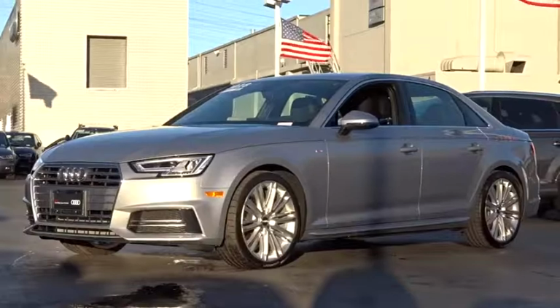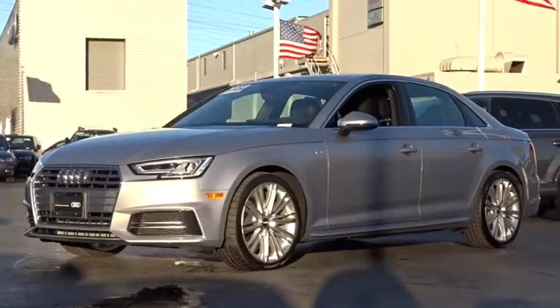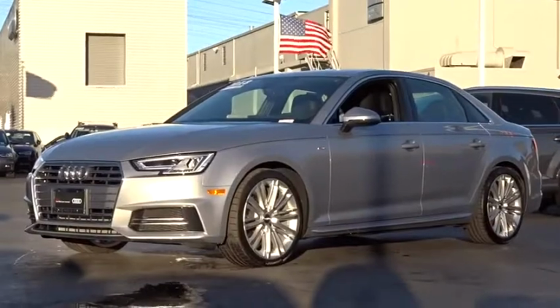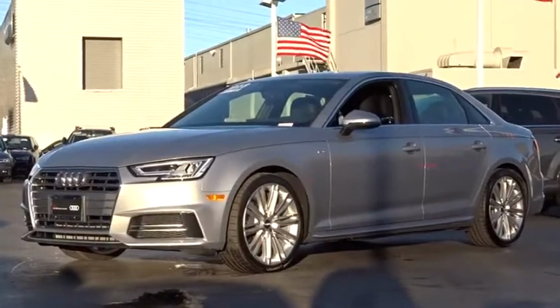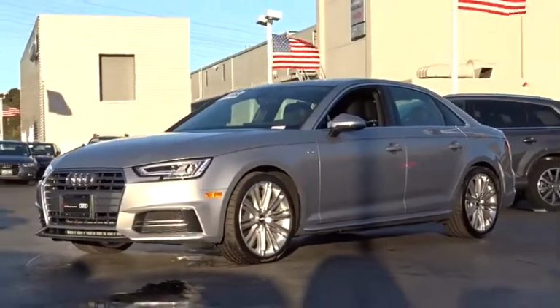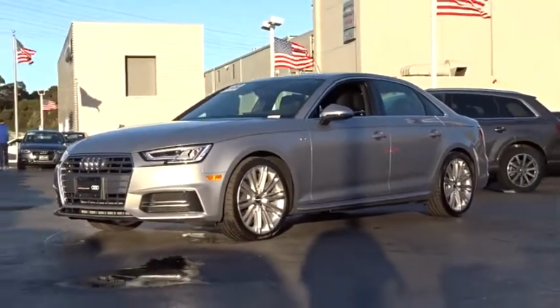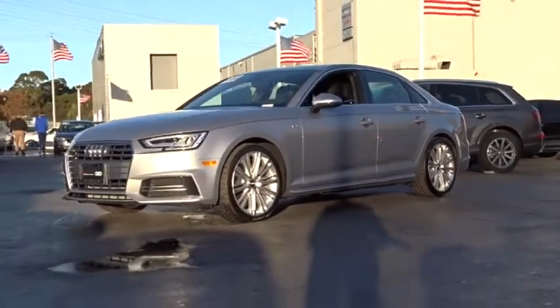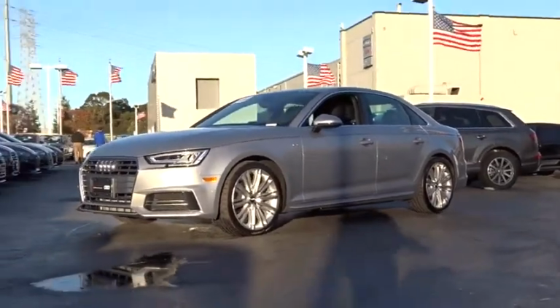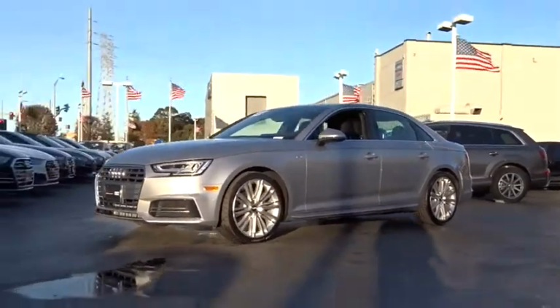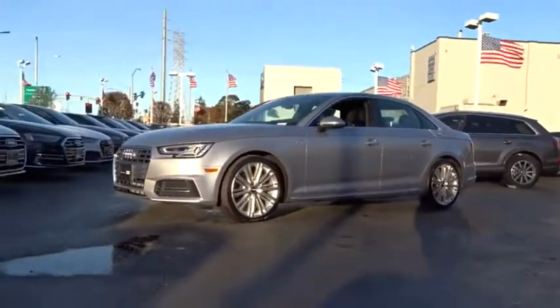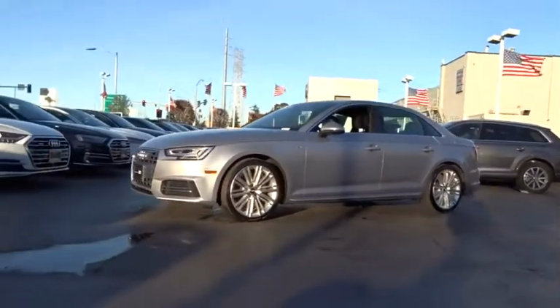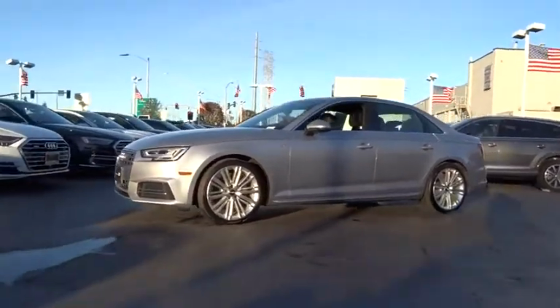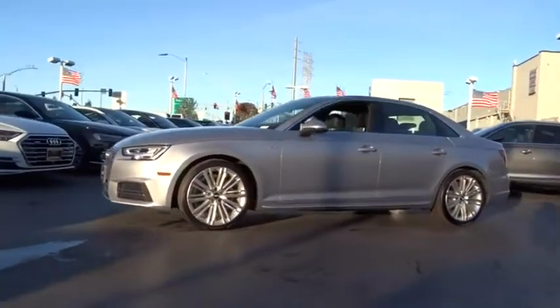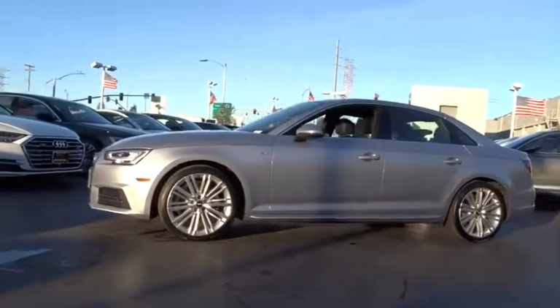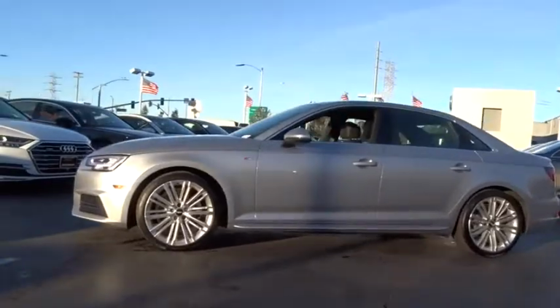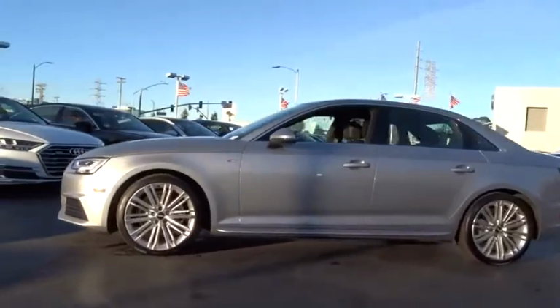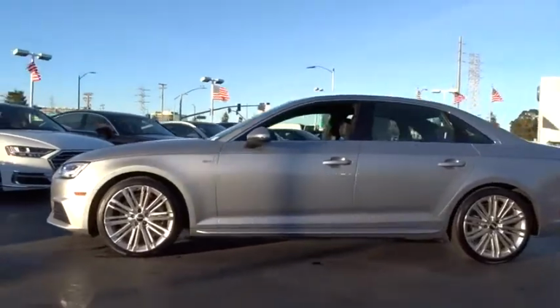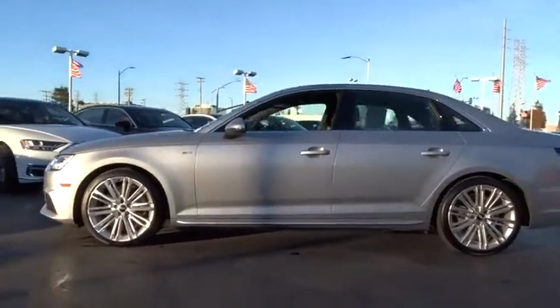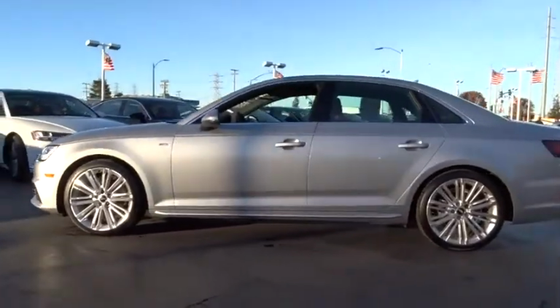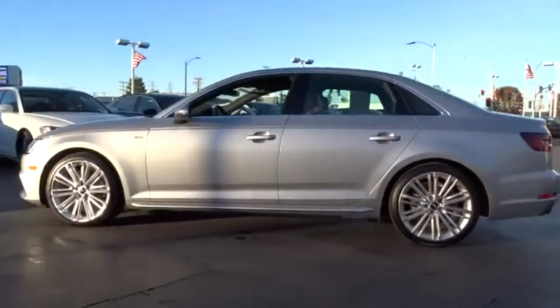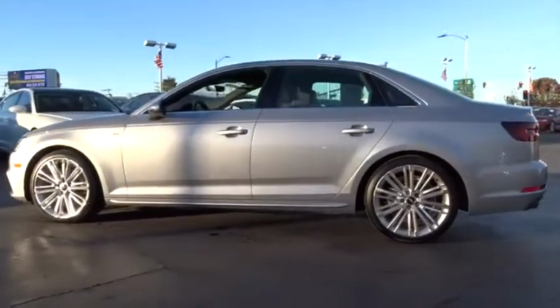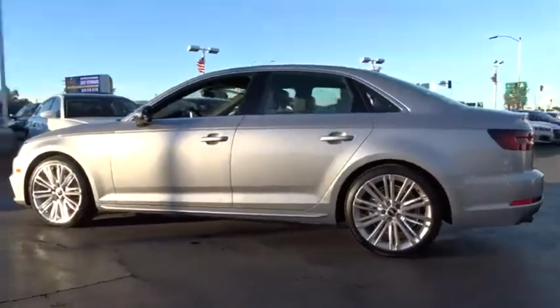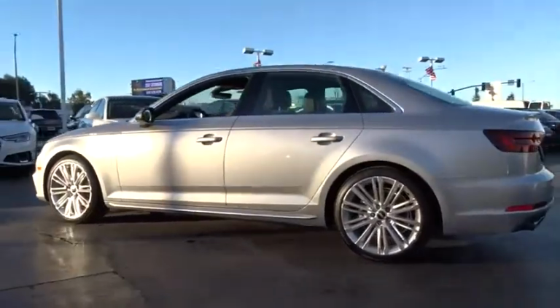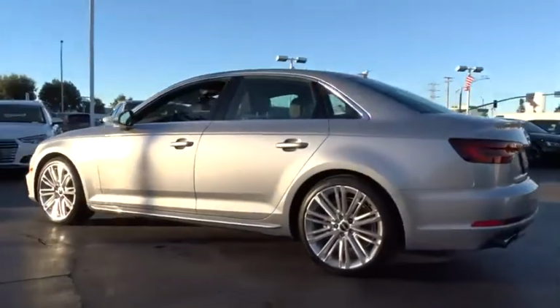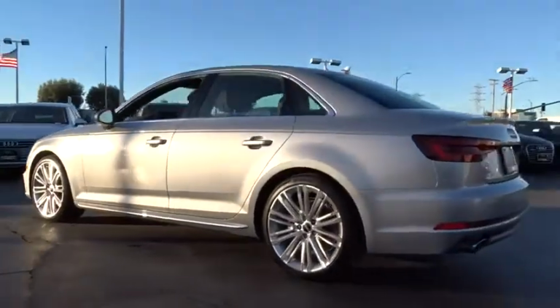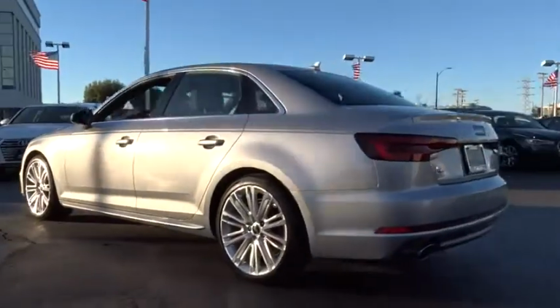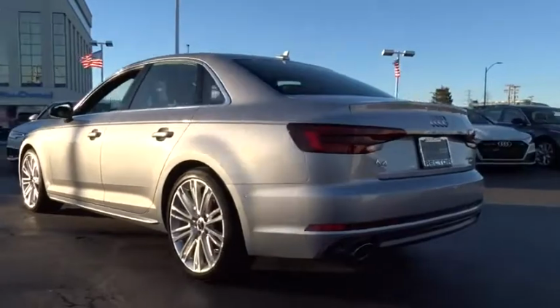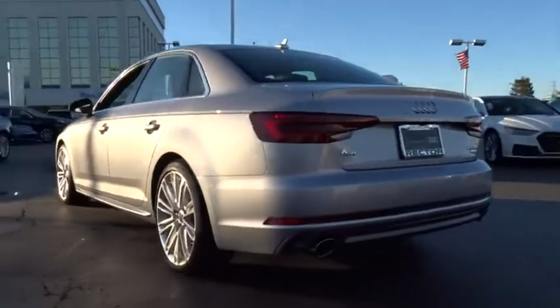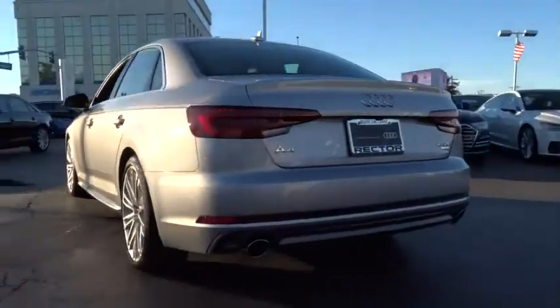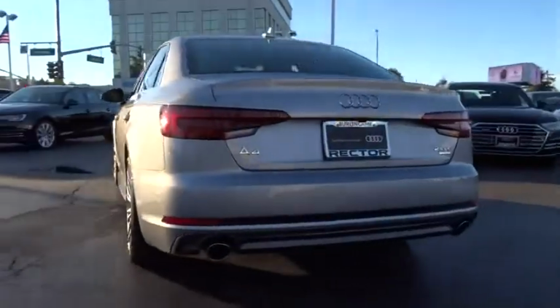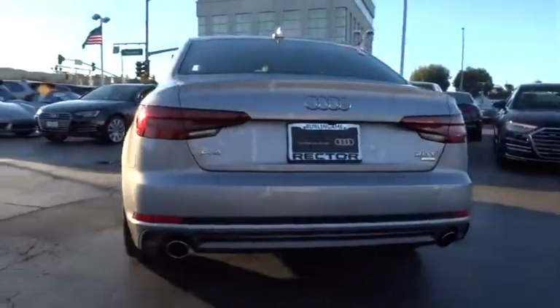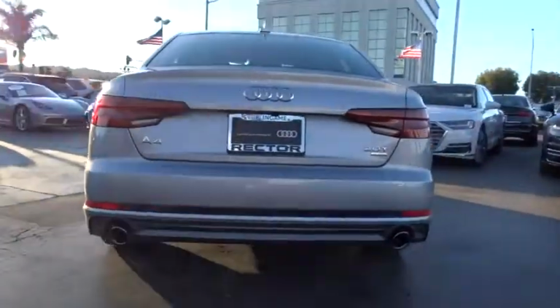2018 Audi A4. The Audi A4 is the first in a generation of Audis that have learned how to ride. This vehicle has less than 4,000 miles. Here are some of this vehicle's great options.